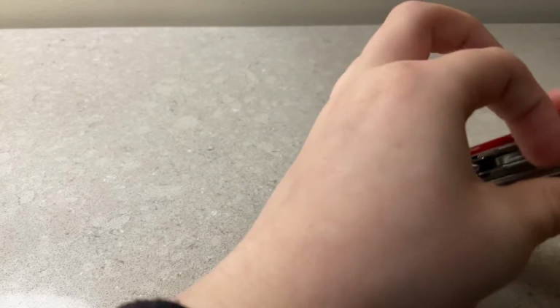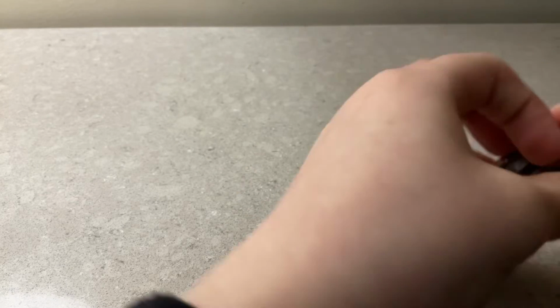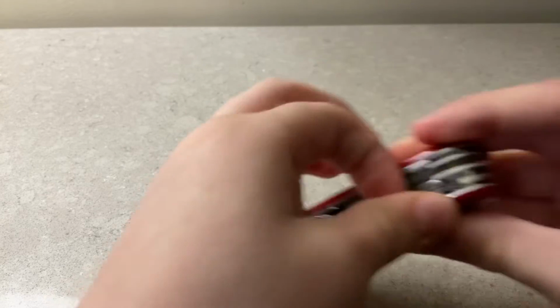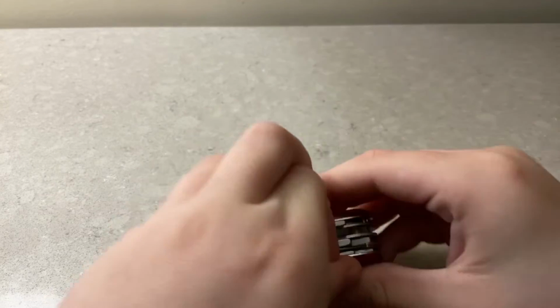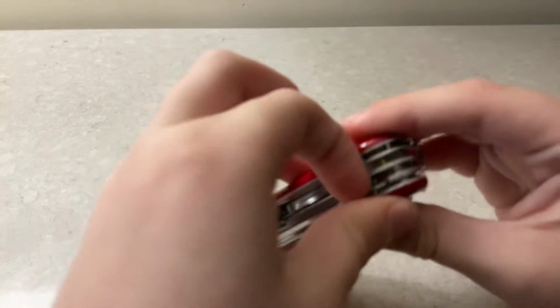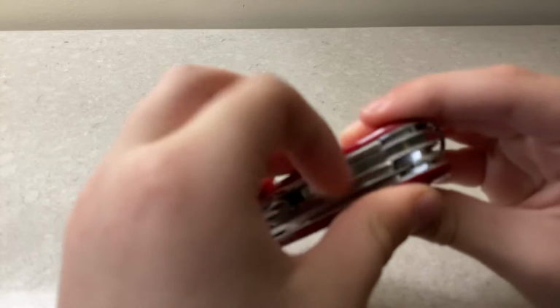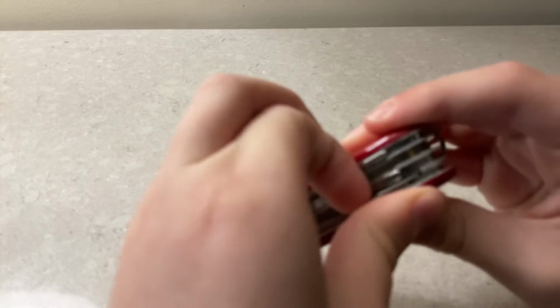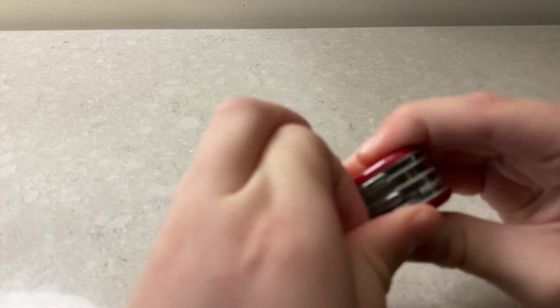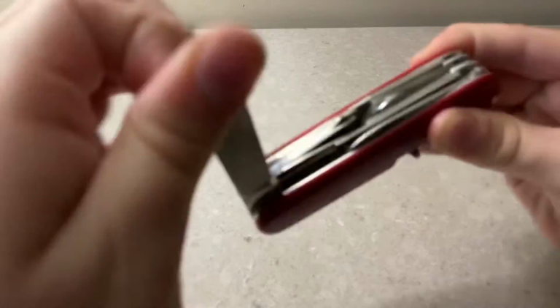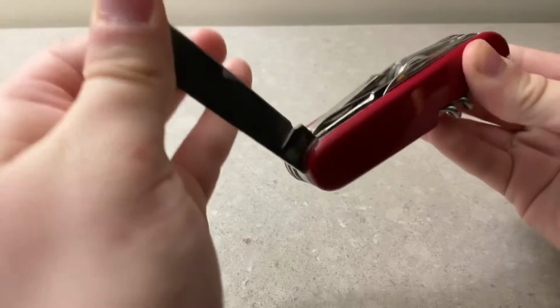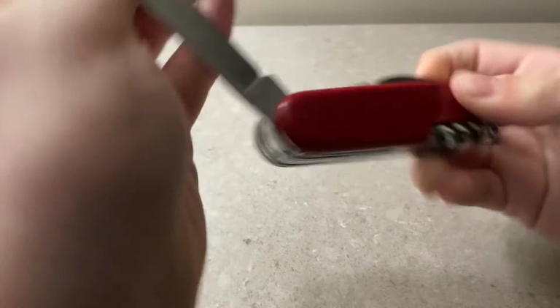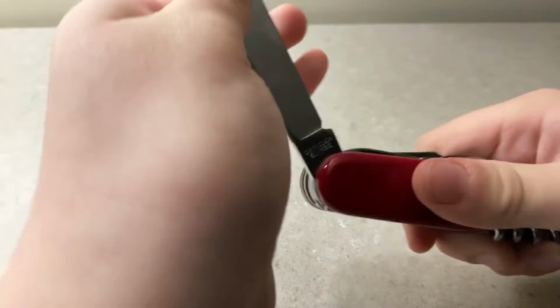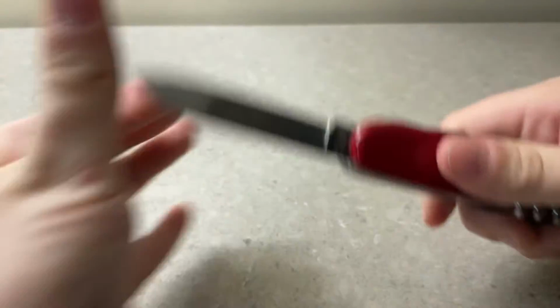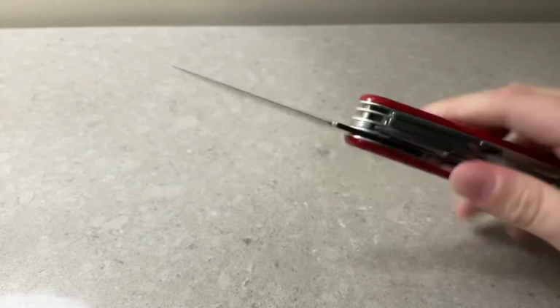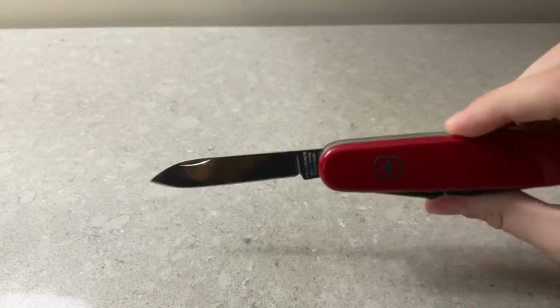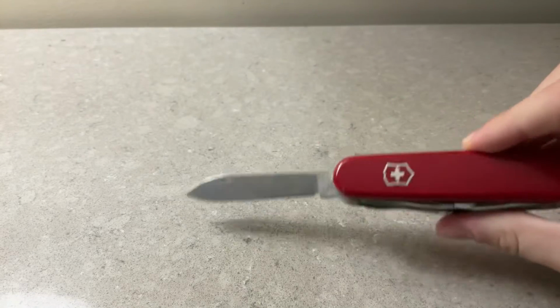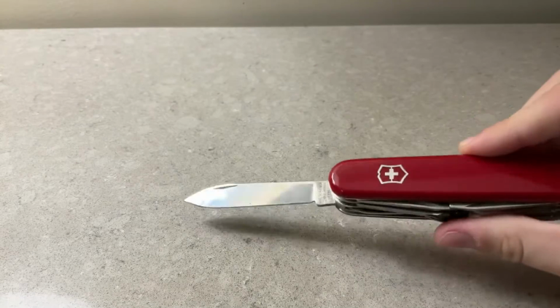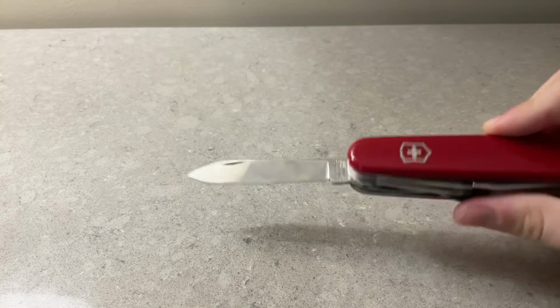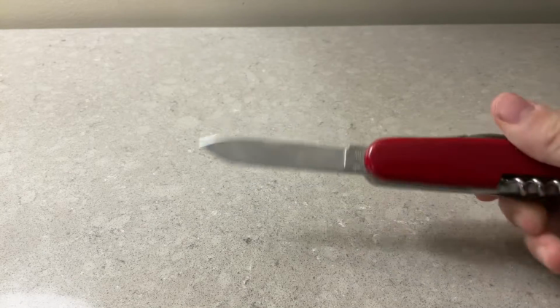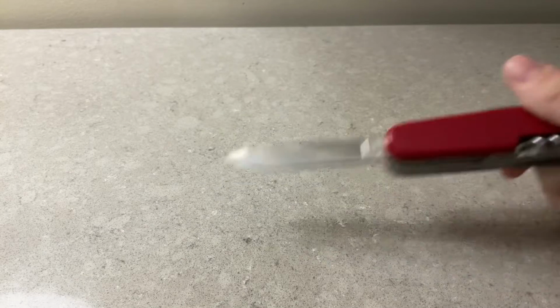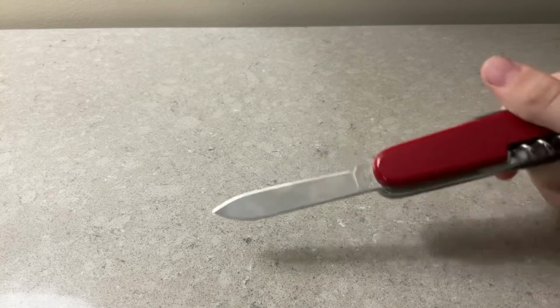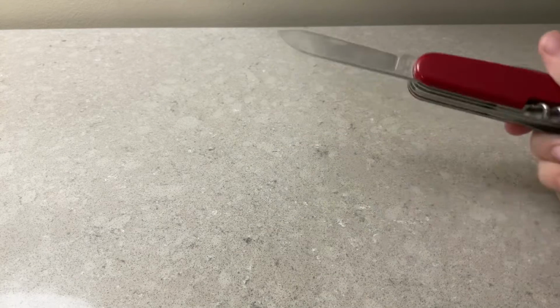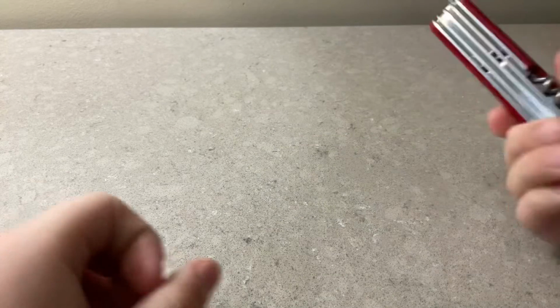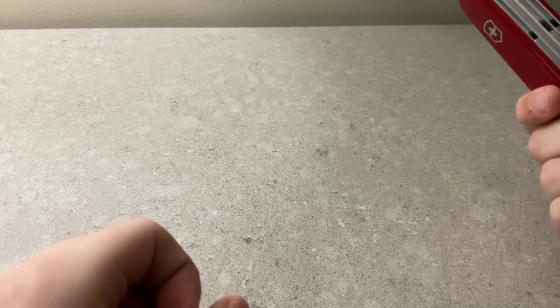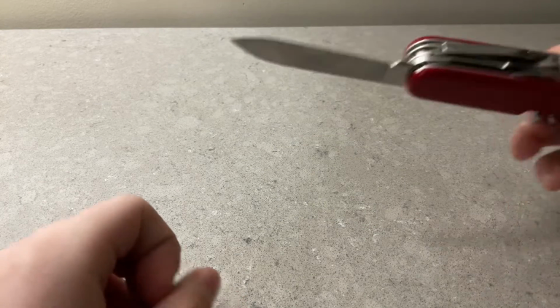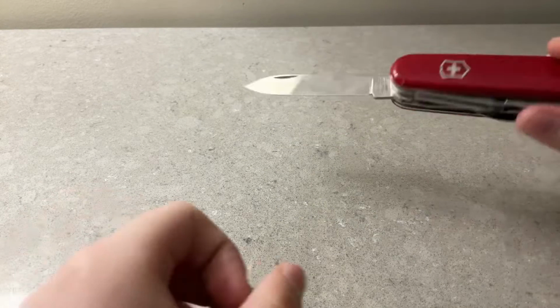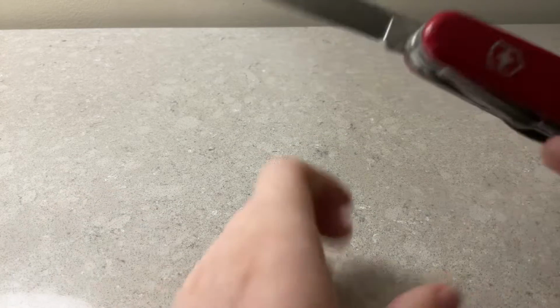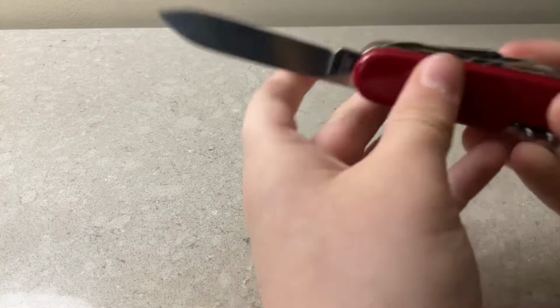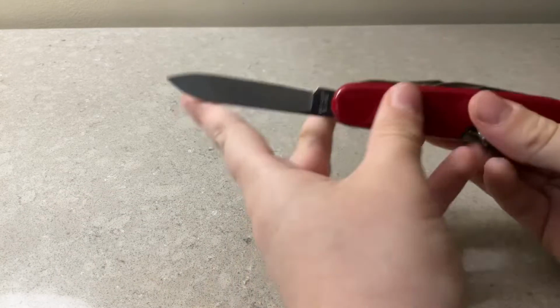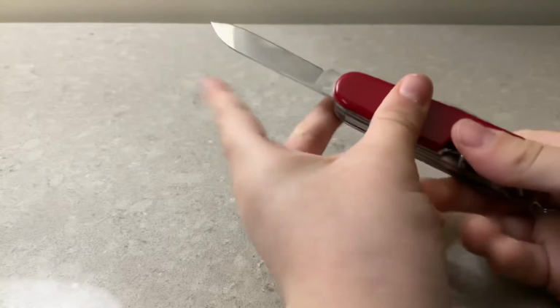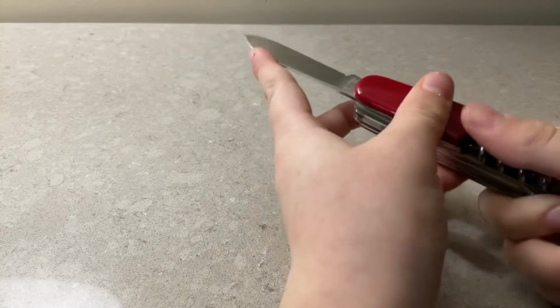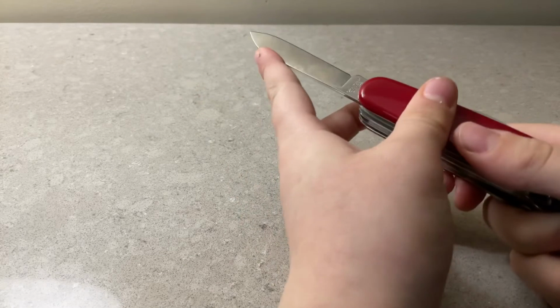And we have this — my personal favorite — the large knife. Stabby stabby stabby stabby, yeah. Kind of used for that.